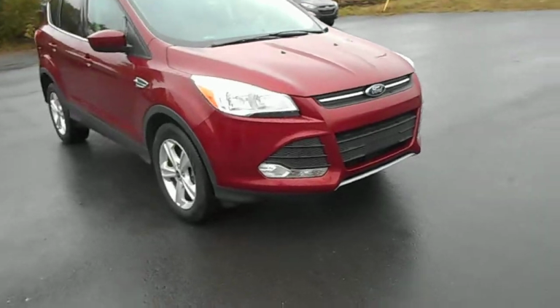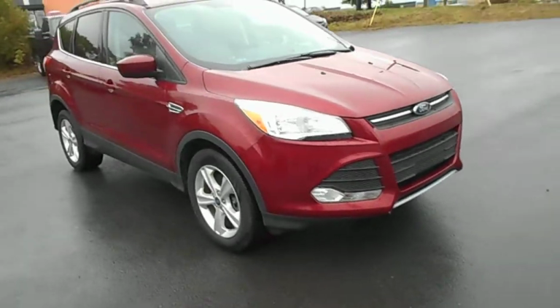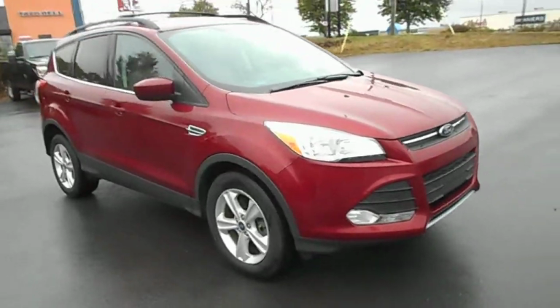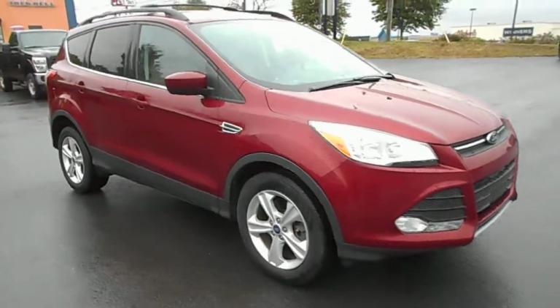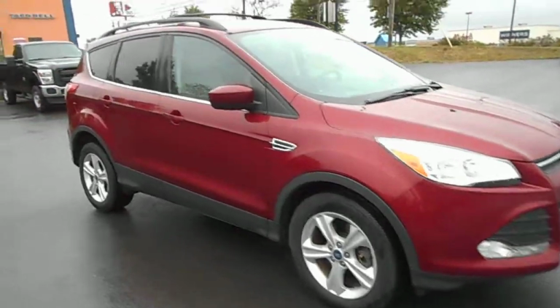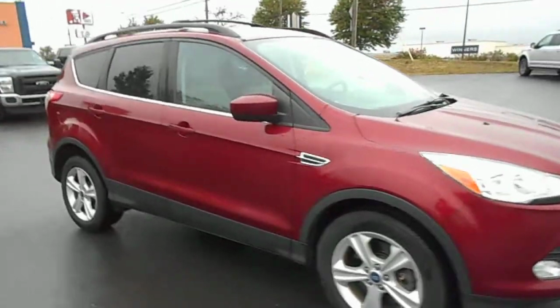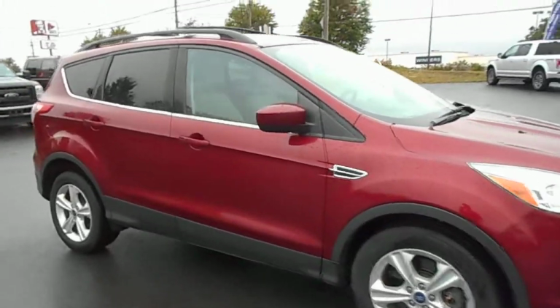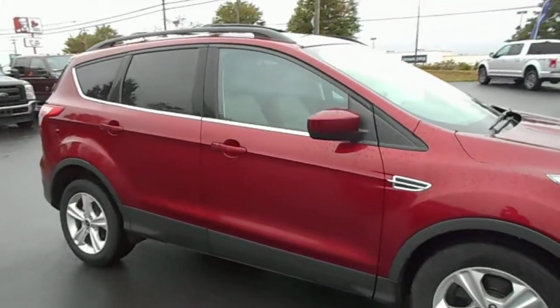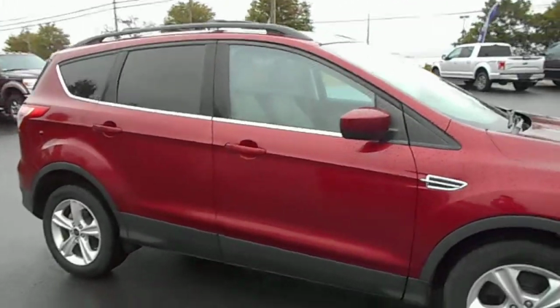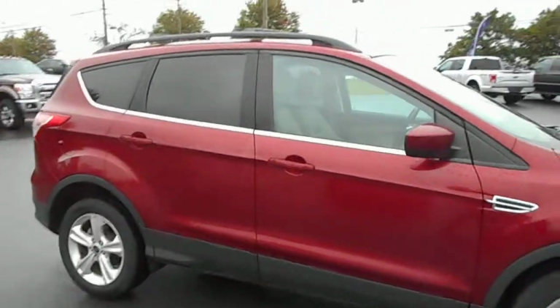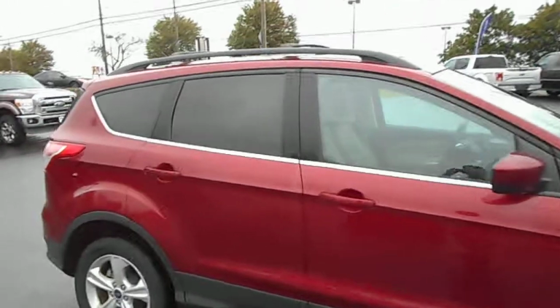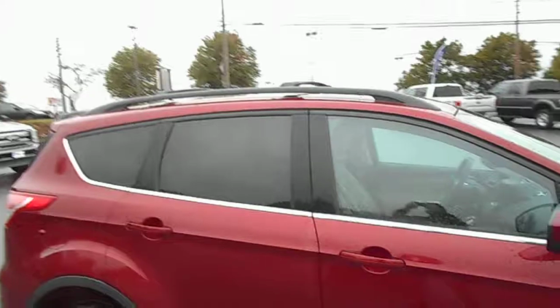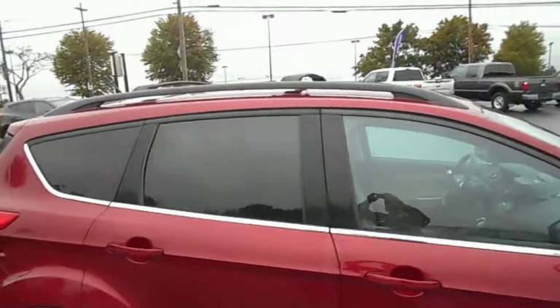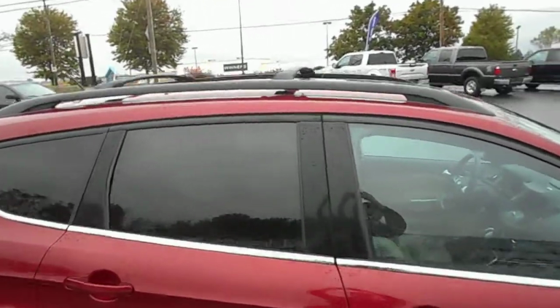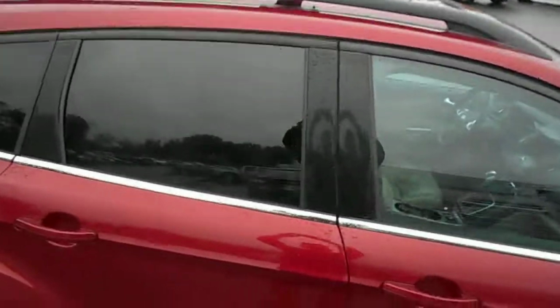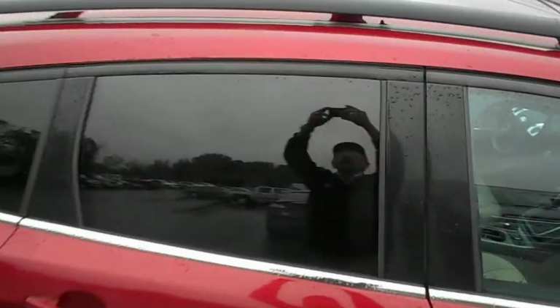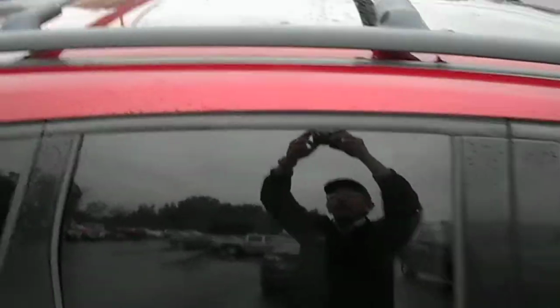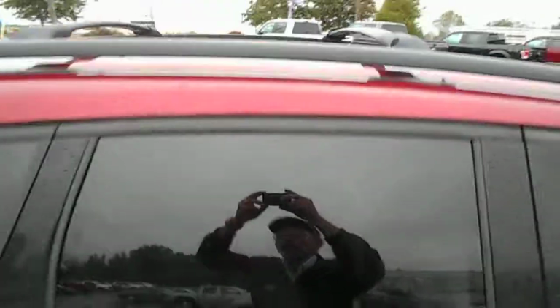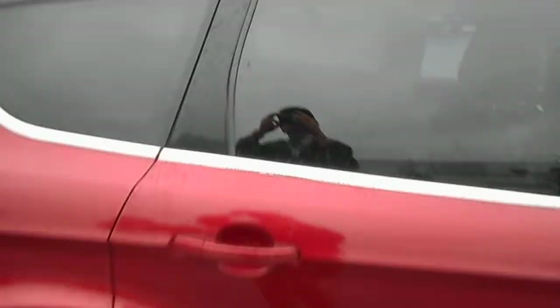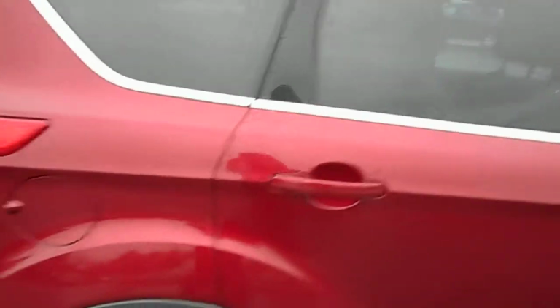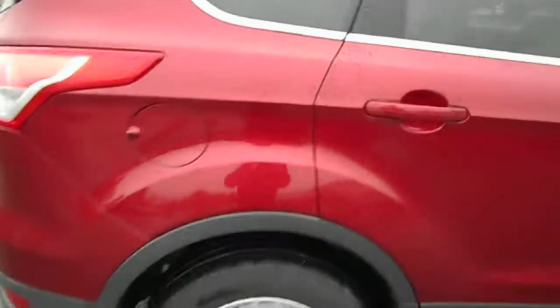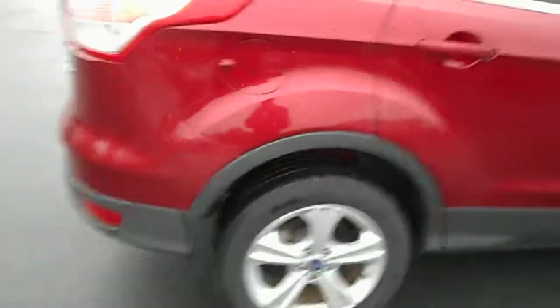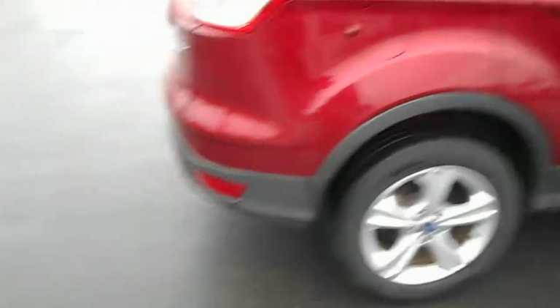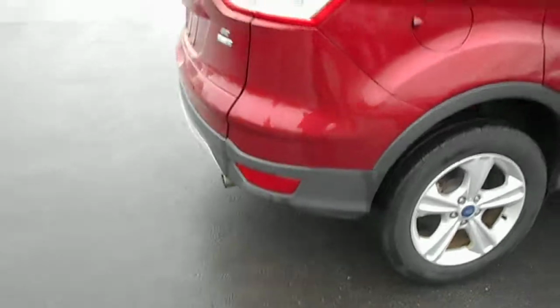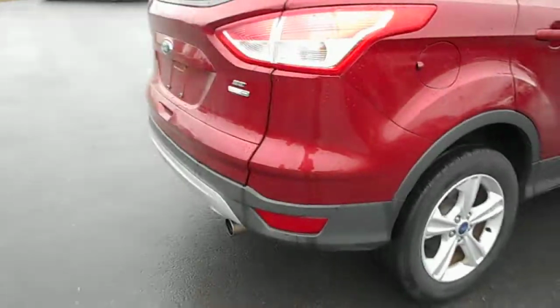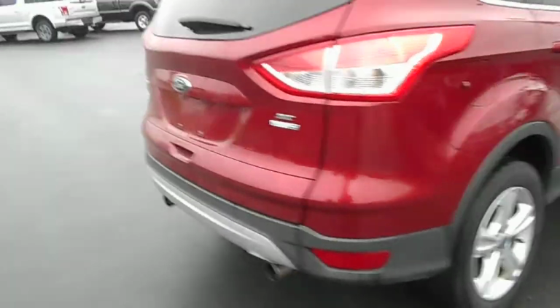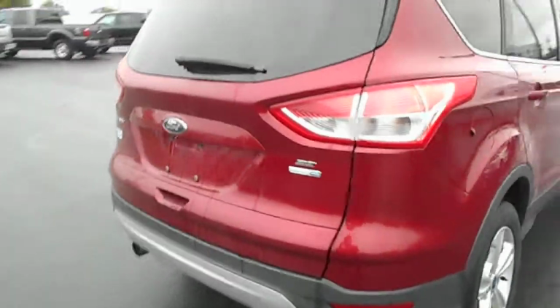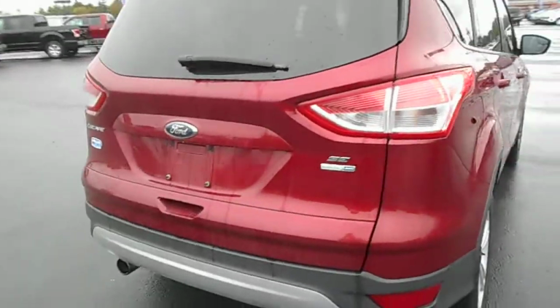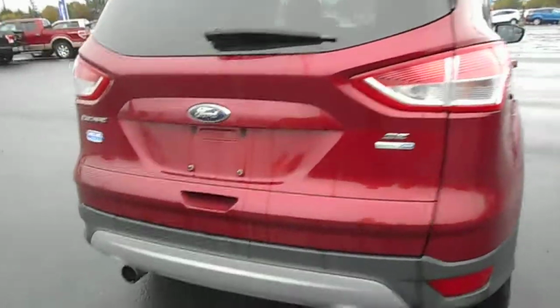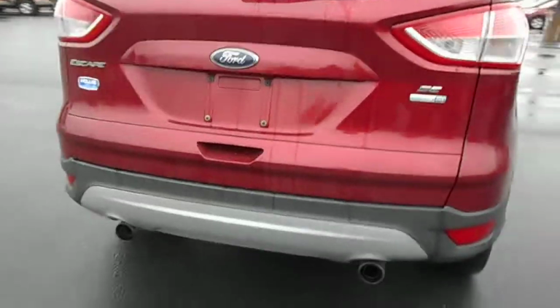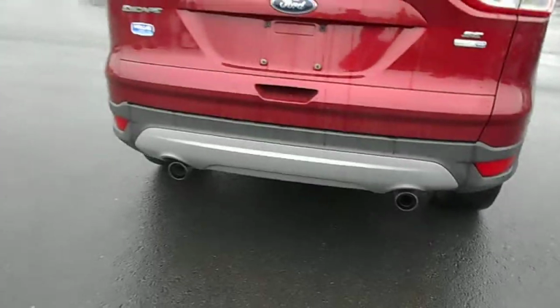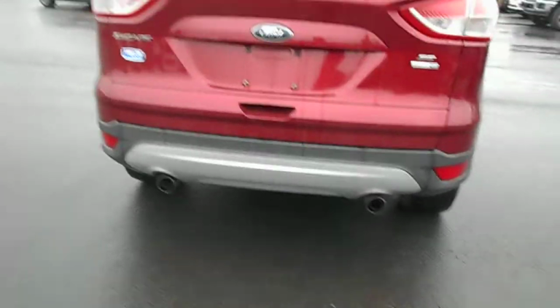Beautiful alloy wheels, very clean lines on this vehicle, beautiful ruby red in color. Includes the roof side rails as well as the crossbars on top for stowing your gear if you have a big pile of stuff to take with you. Dual exhaust on this vehicle.